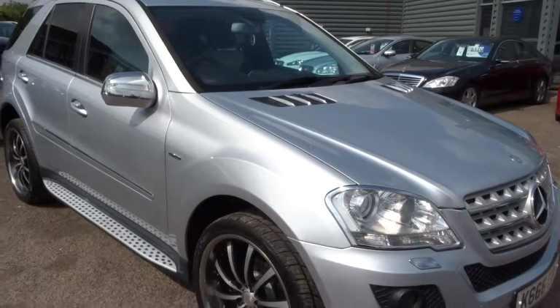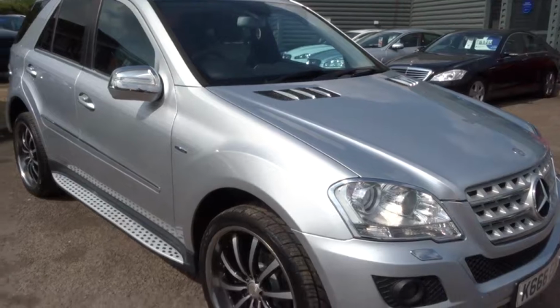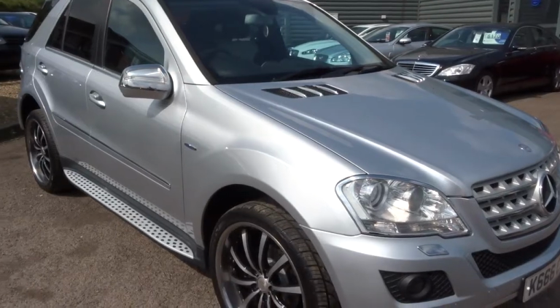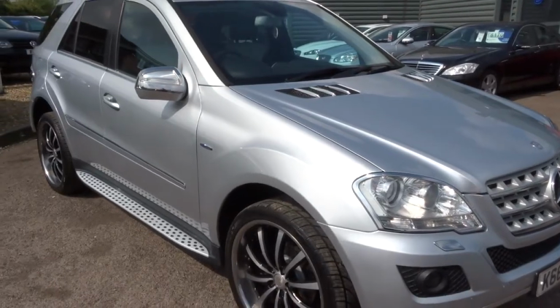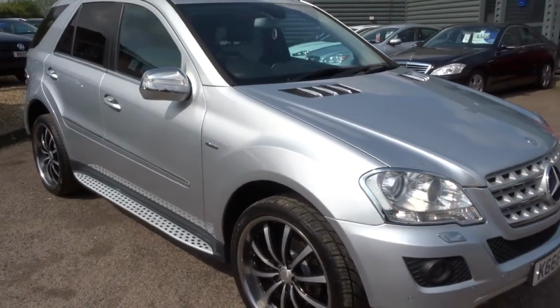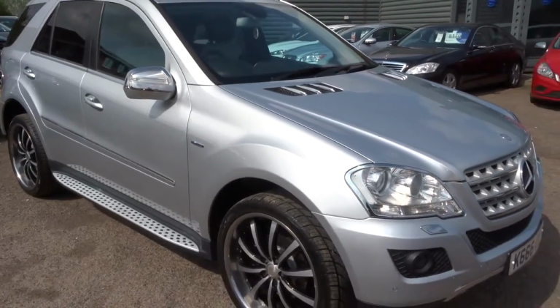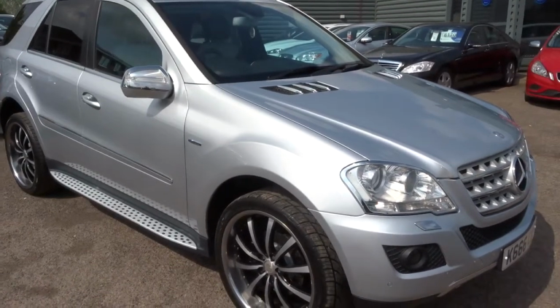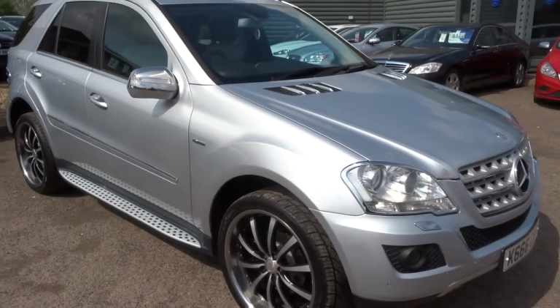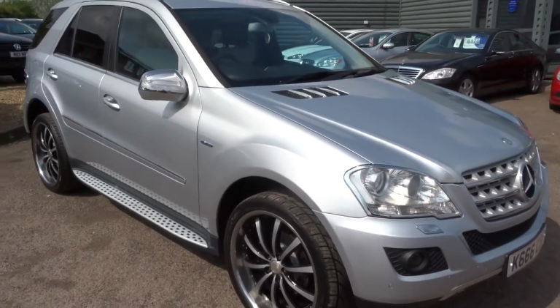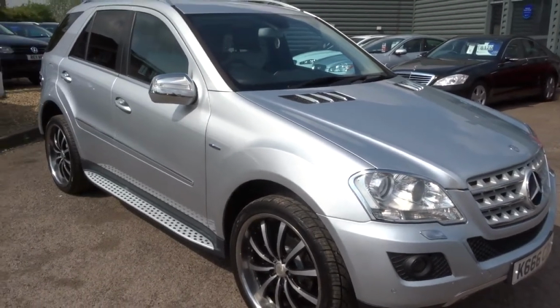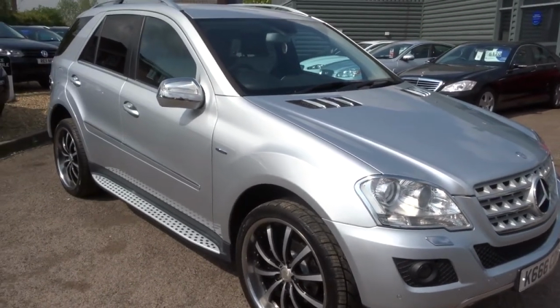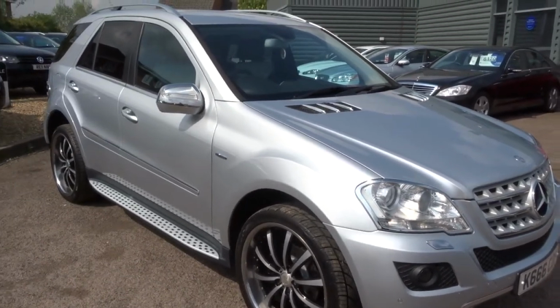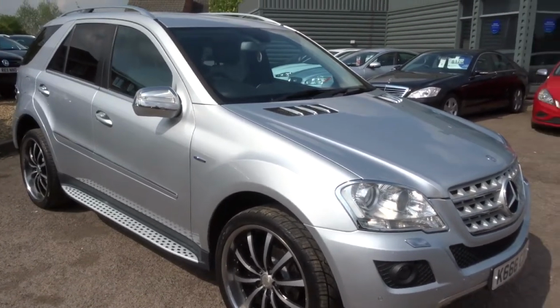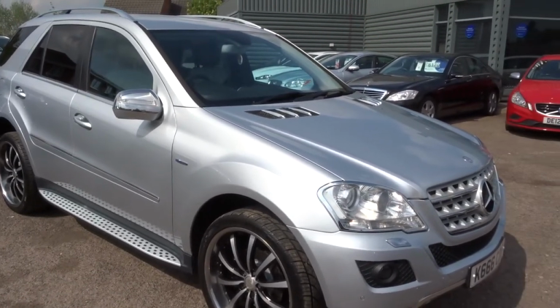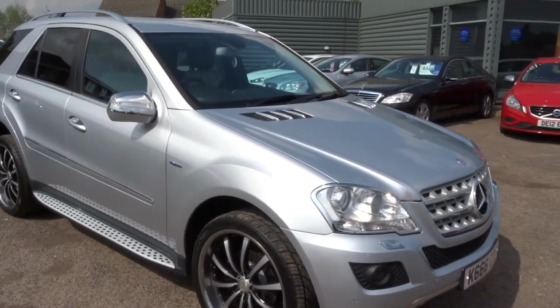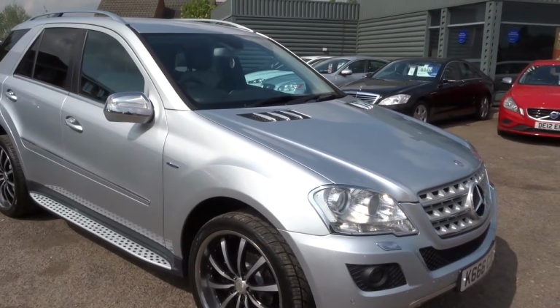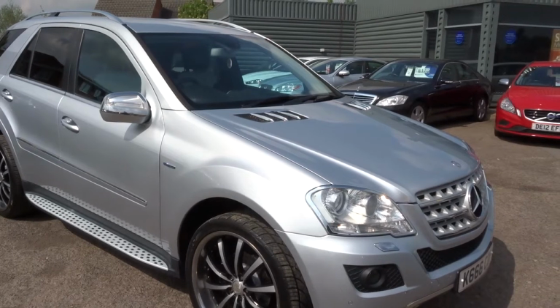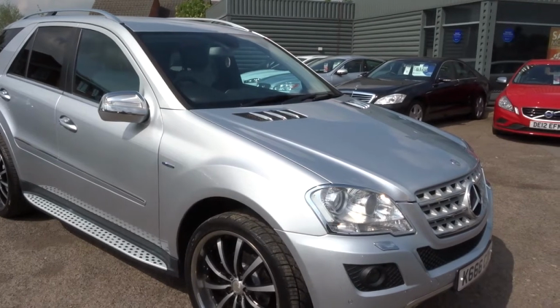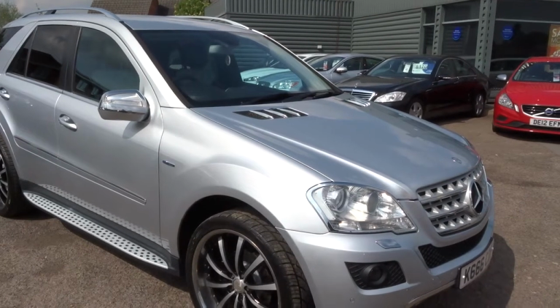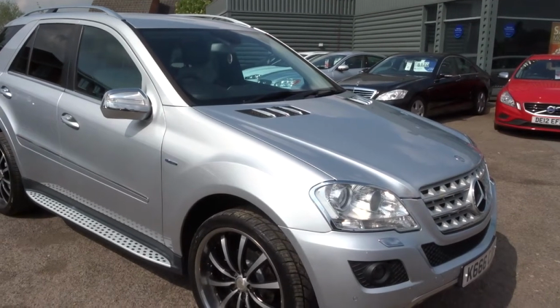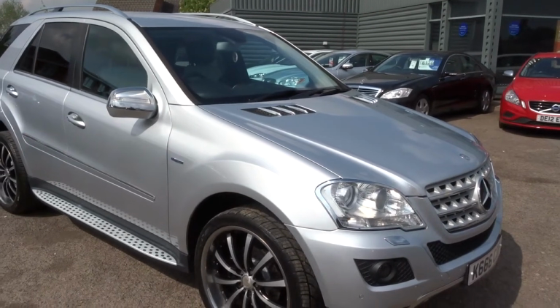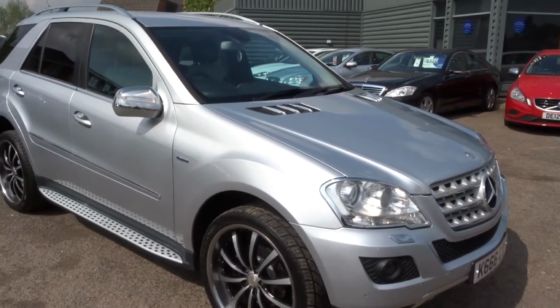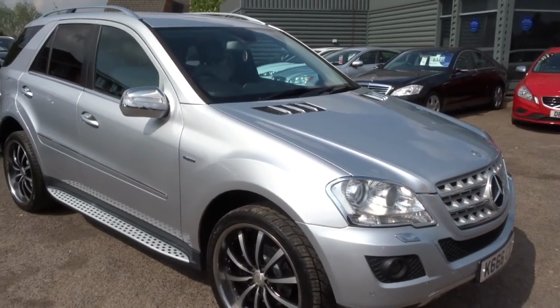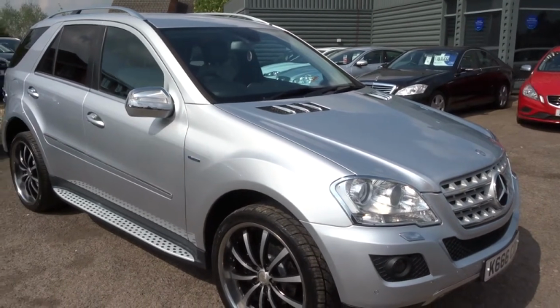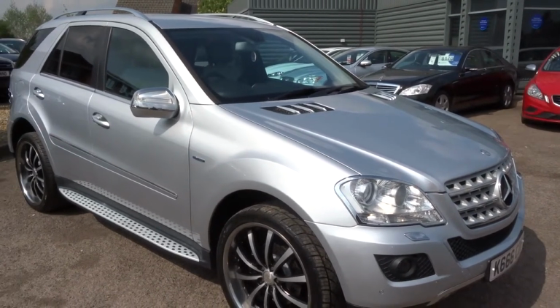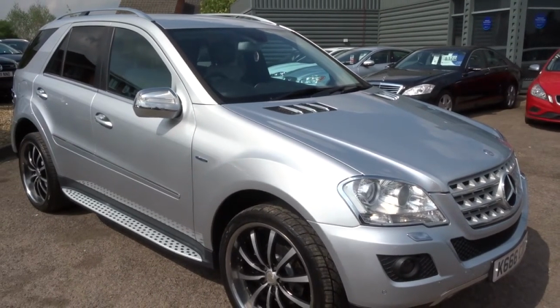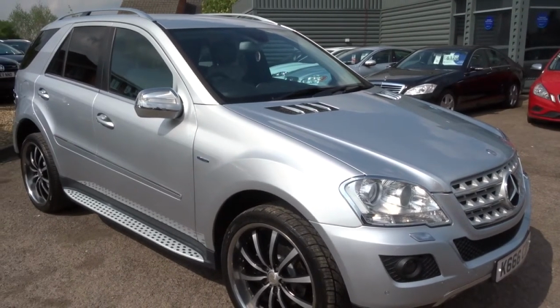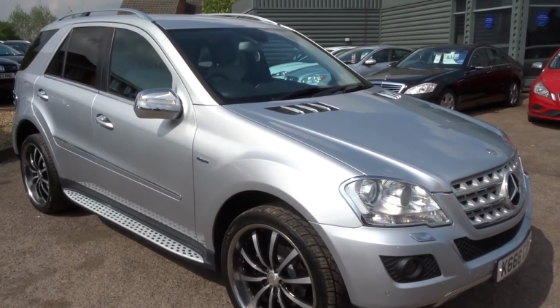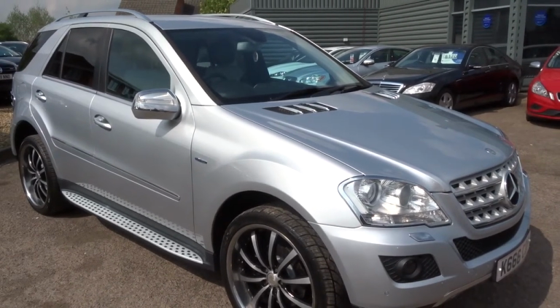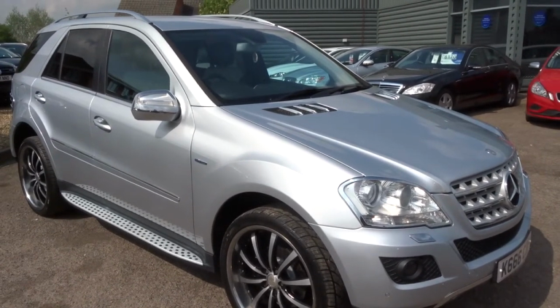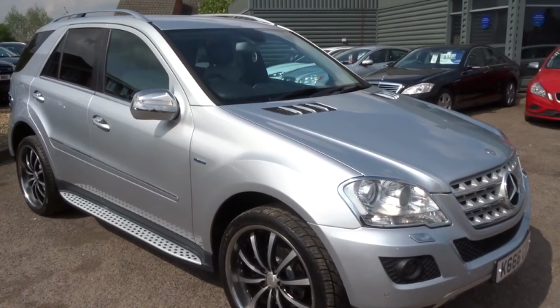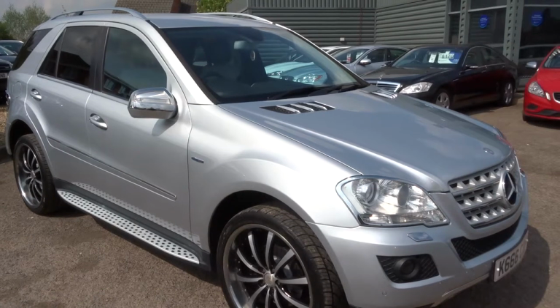Hi, welcome to Country Car, my name's Kevin. I'd just like to show you one of our latest cars that's come into stock.